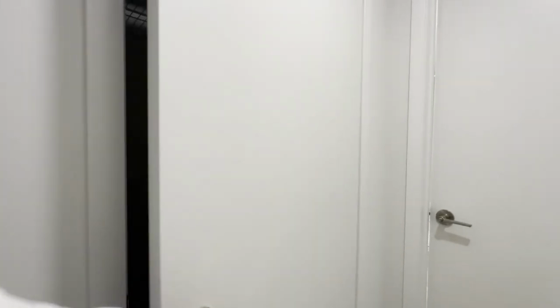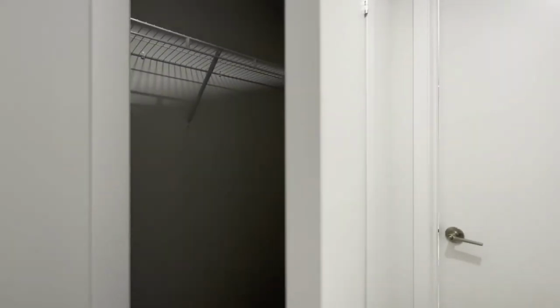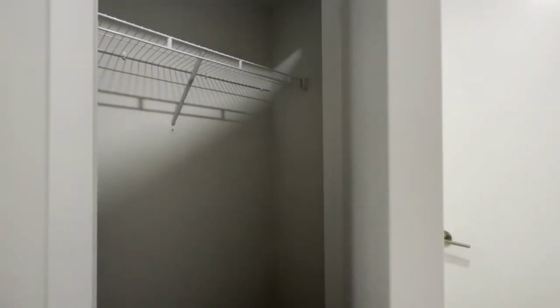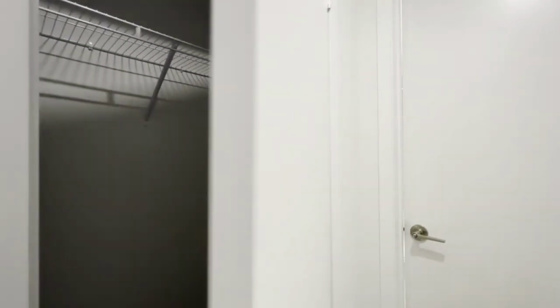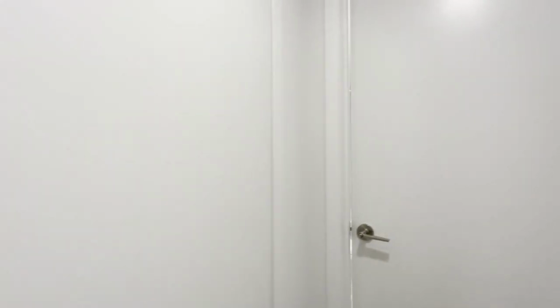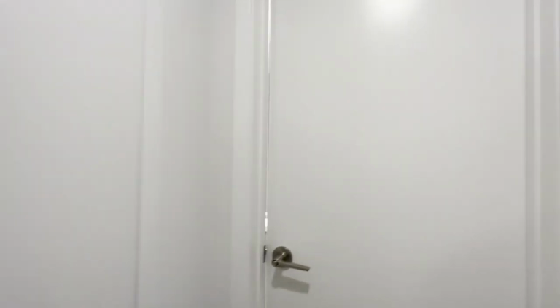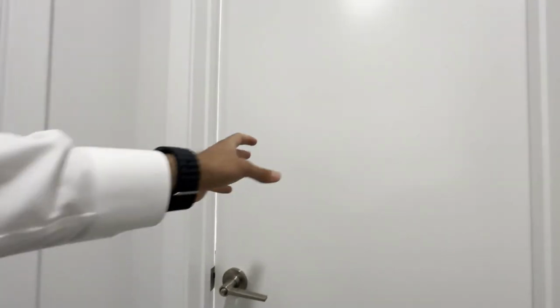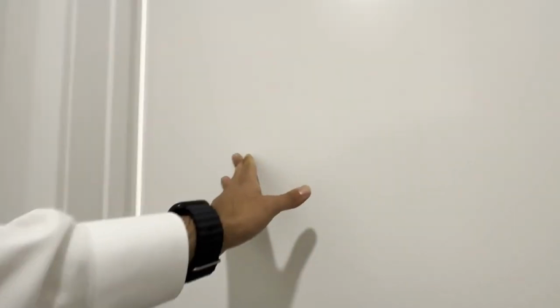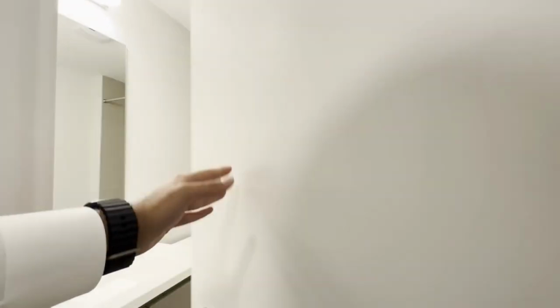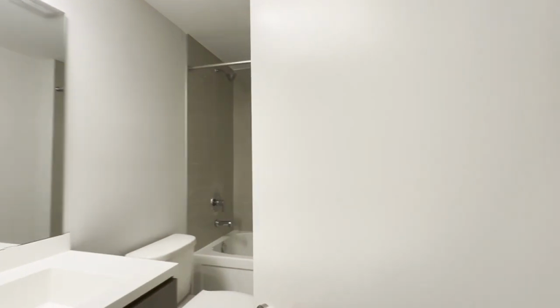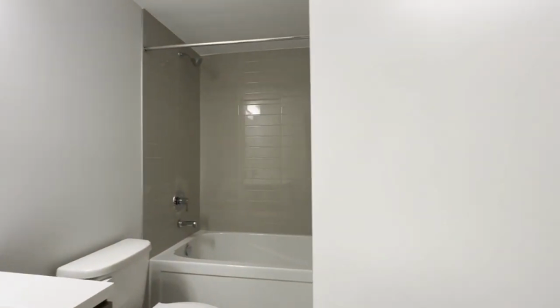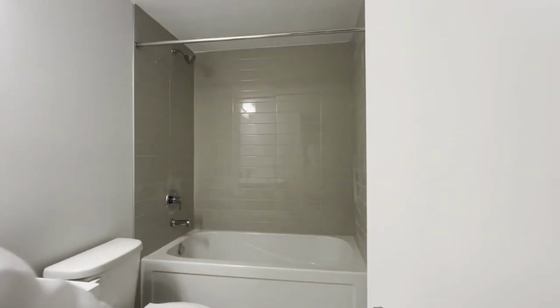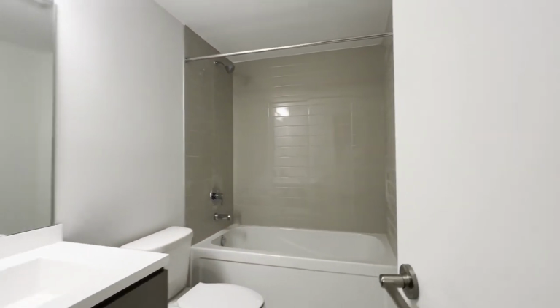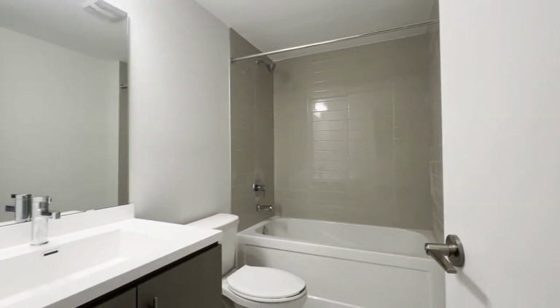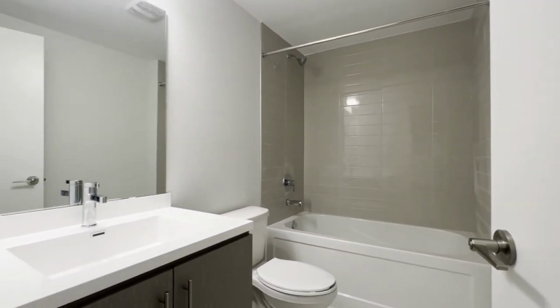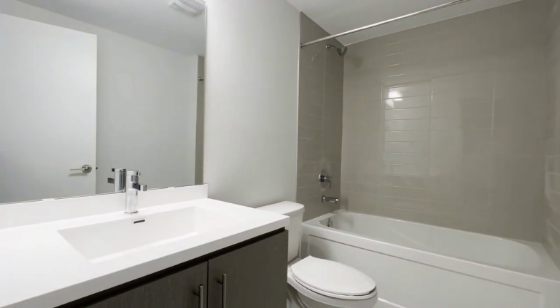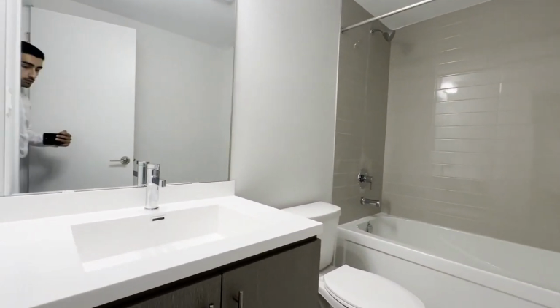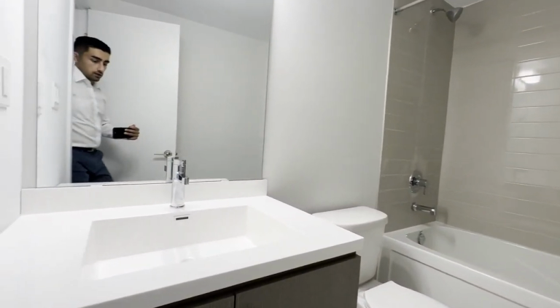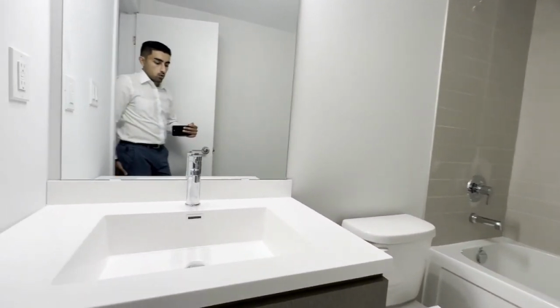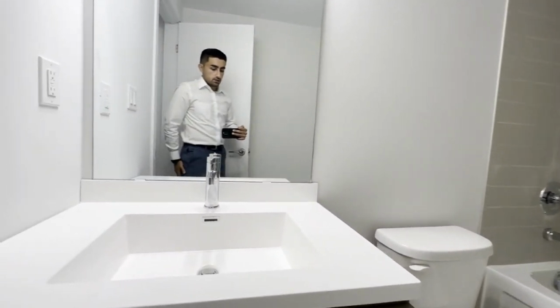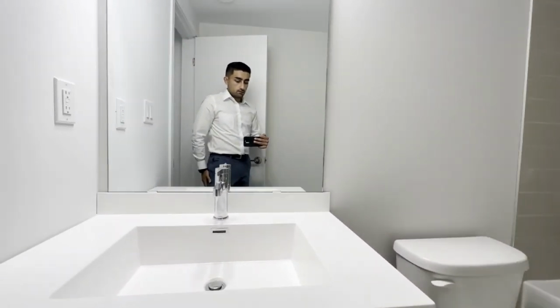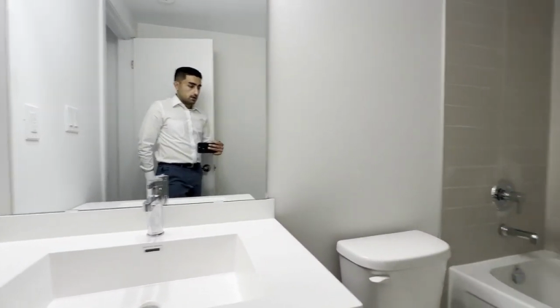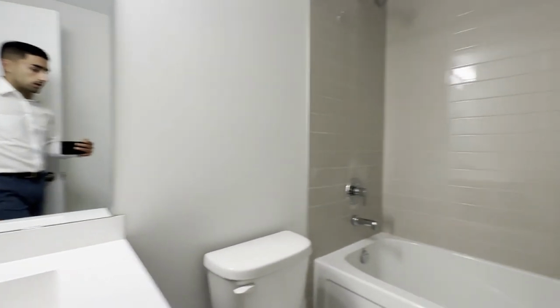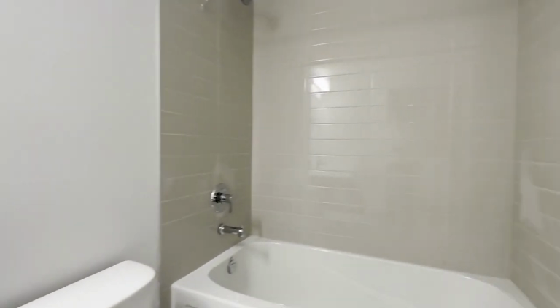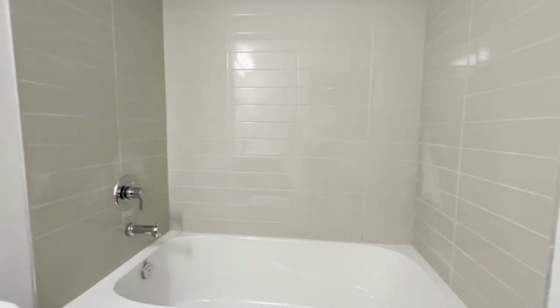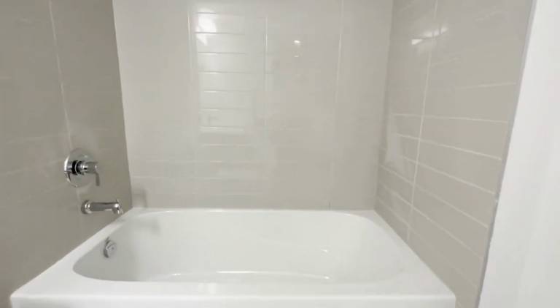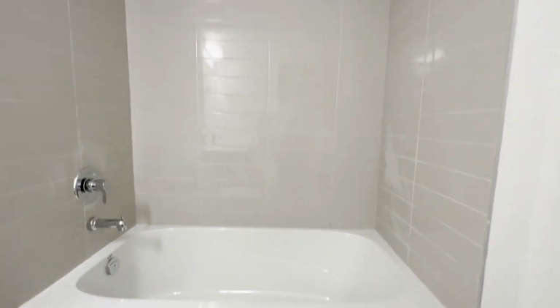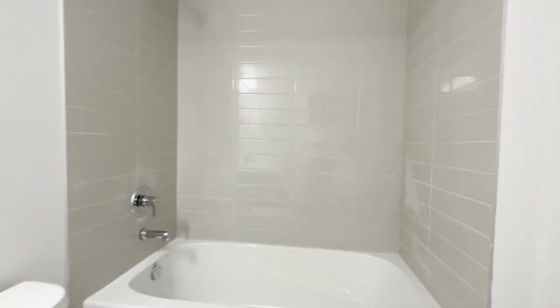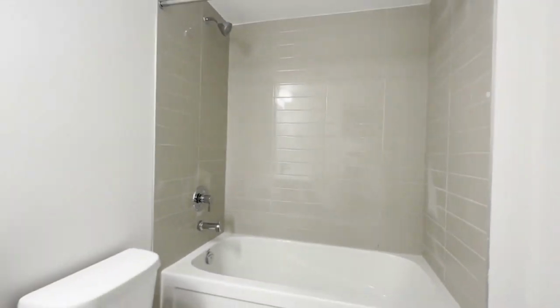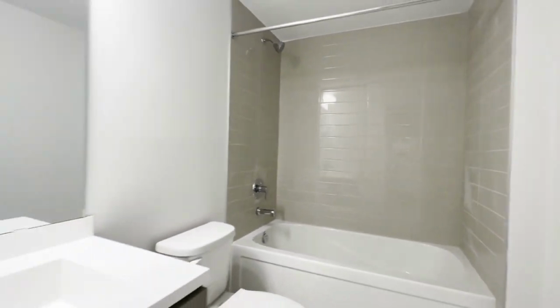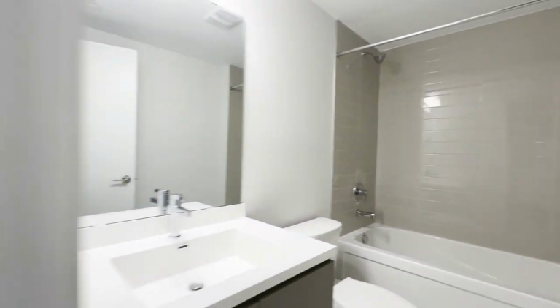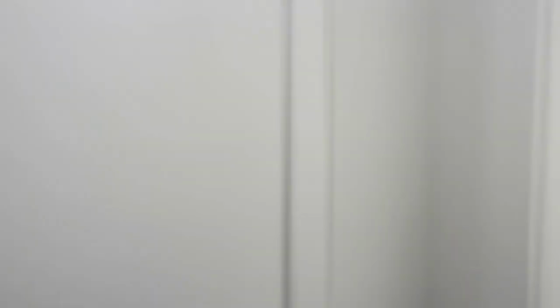Here's your closet space, which is a great size. And here's the primary ensuite — a nice three-piece ensuite with a quartz vanity, a nice deep bathtub, as well as a shower head.